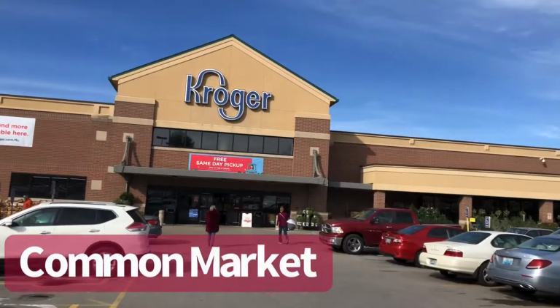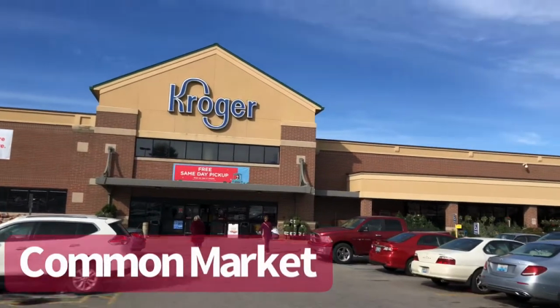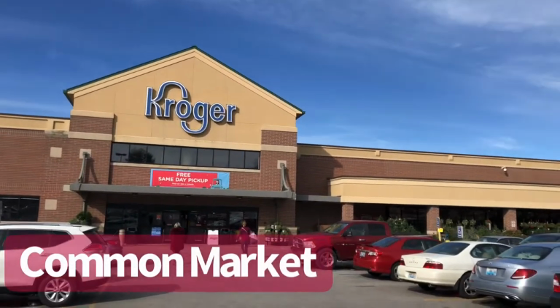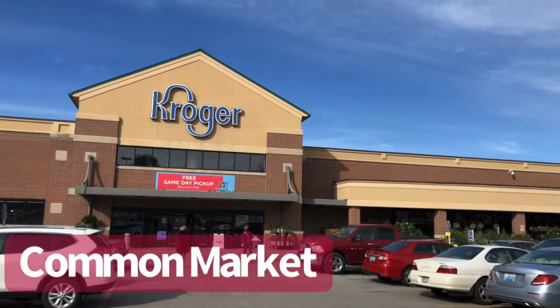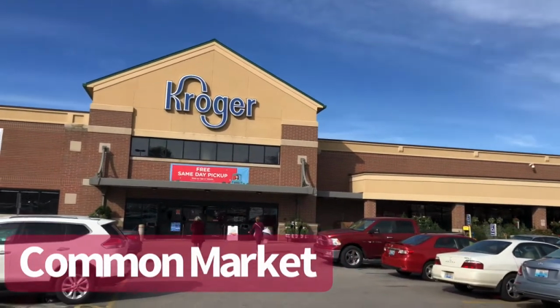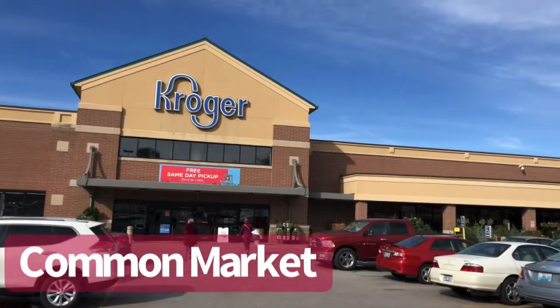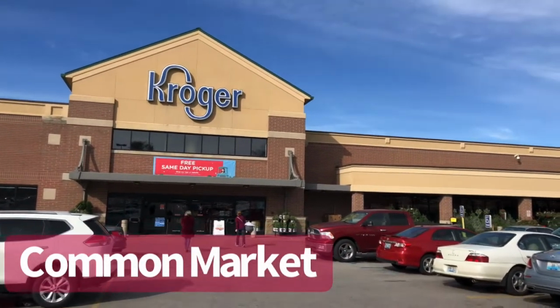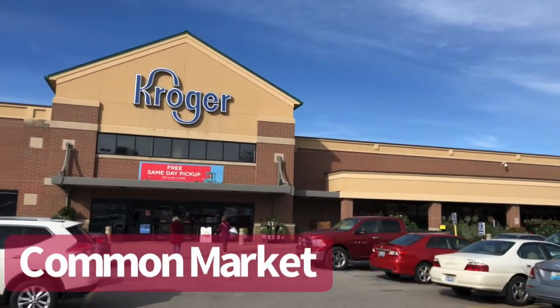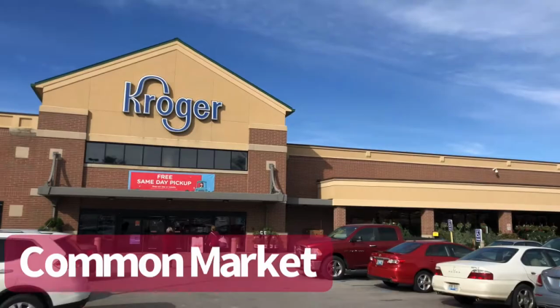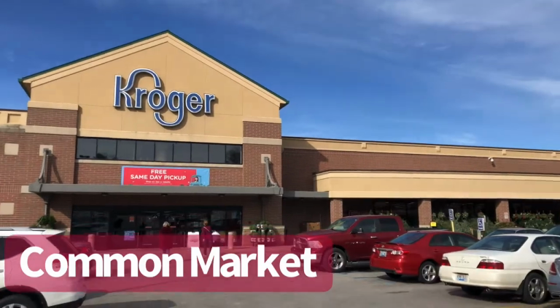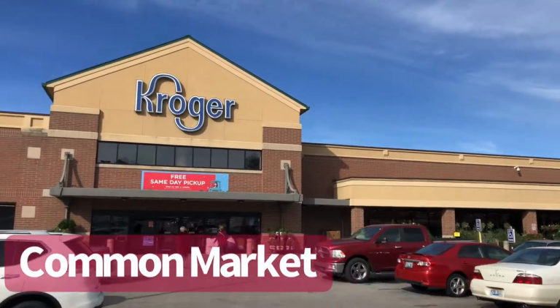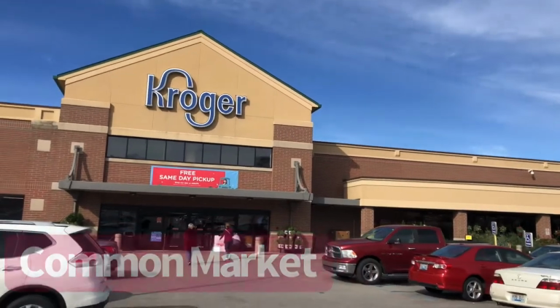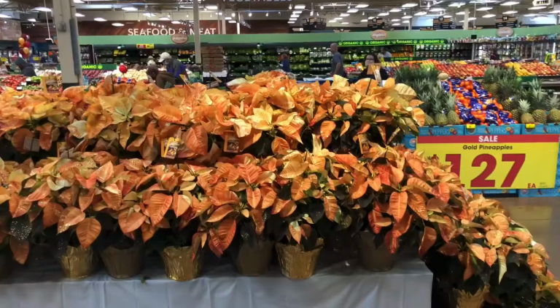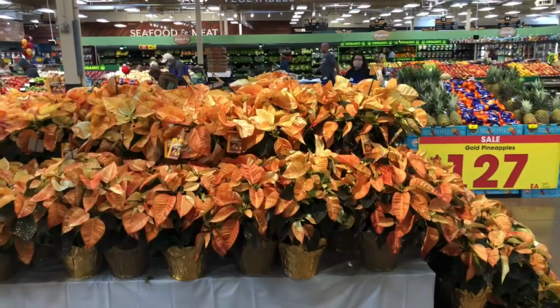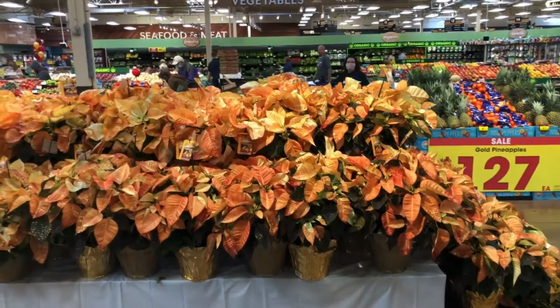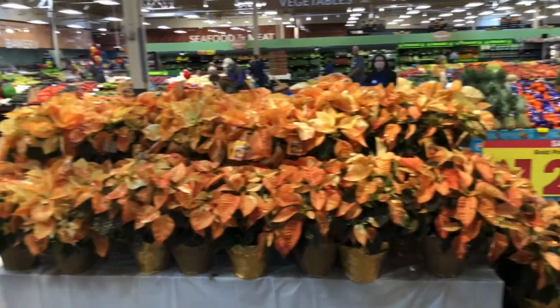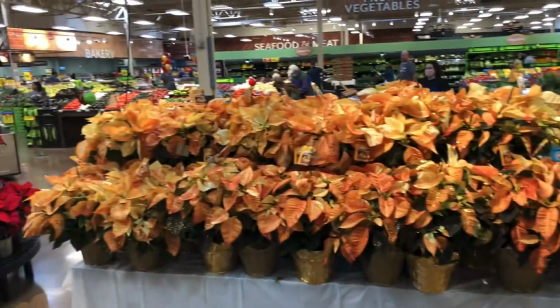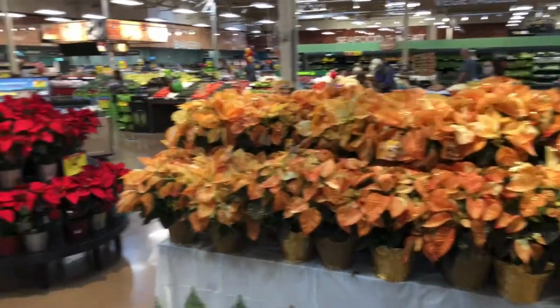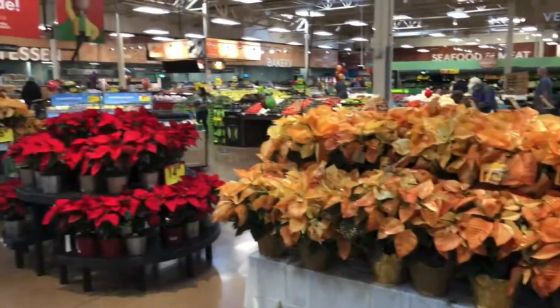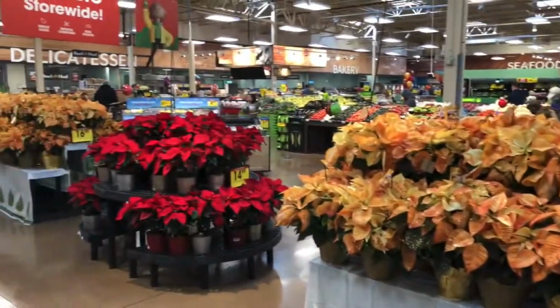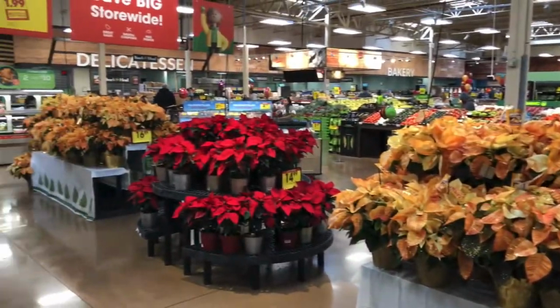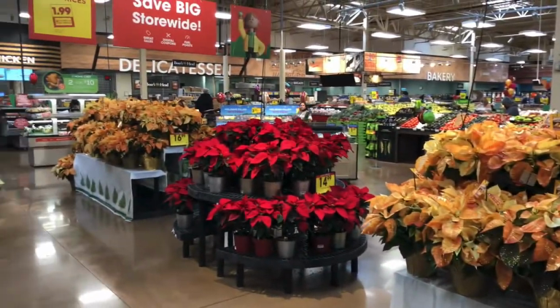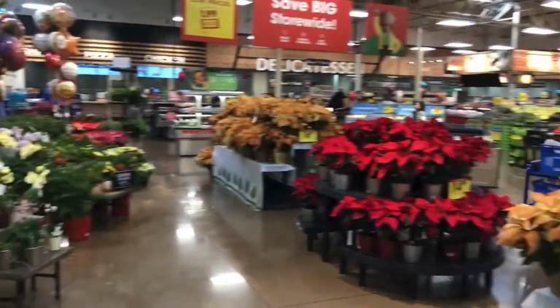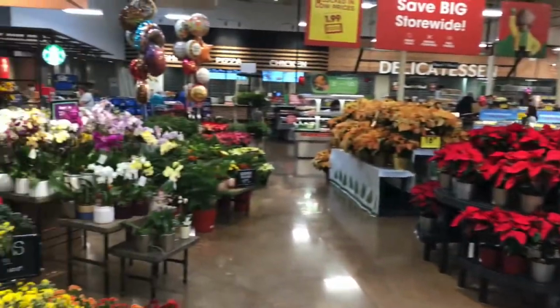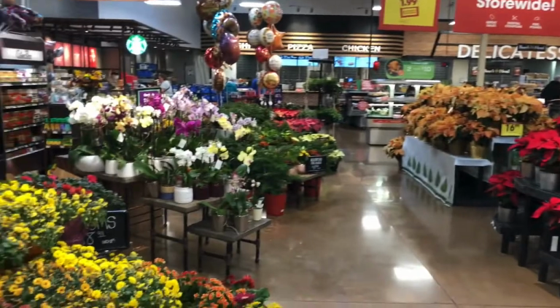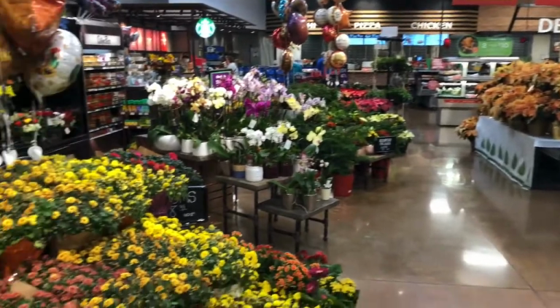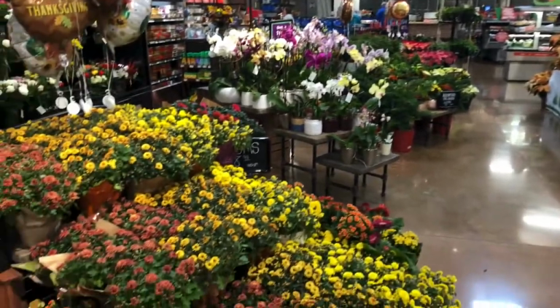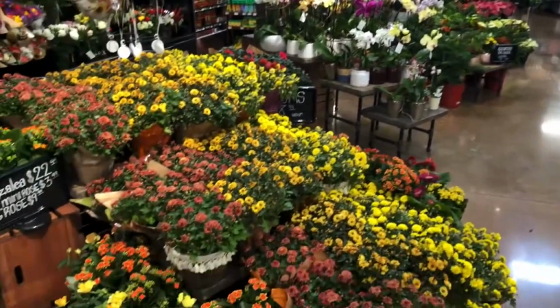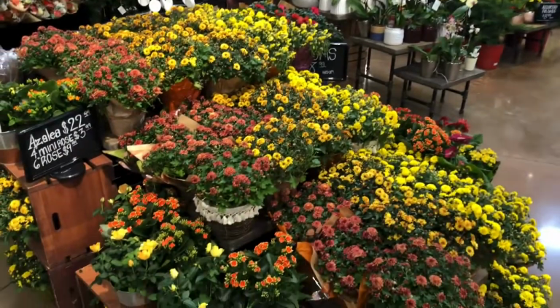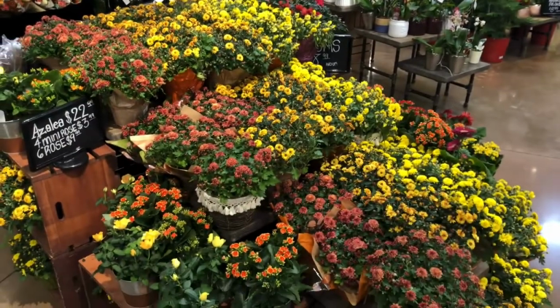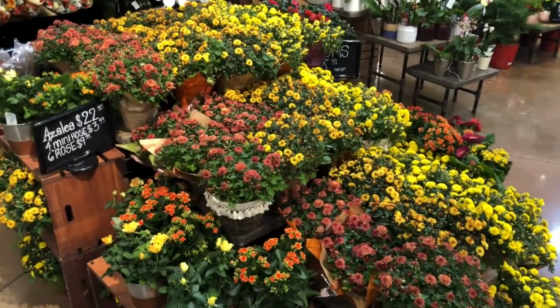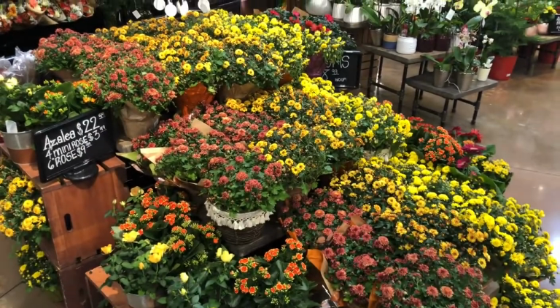While the international market is very exciting, don't be fooled — the average grocery store in Cincinnati is really nice as well. This is a Kroger, which is the most common one here, and when you enter you're greeted with a huge selection of beautiful flowers for the holidays.